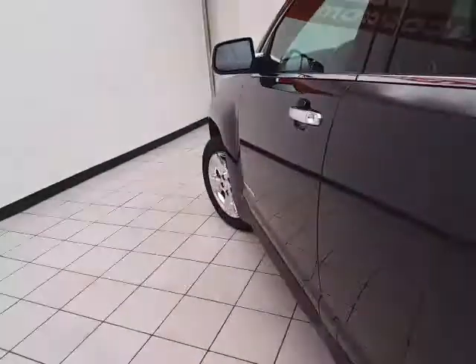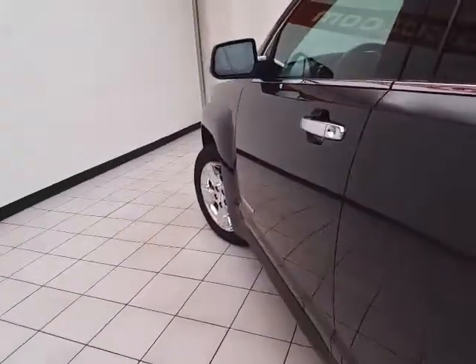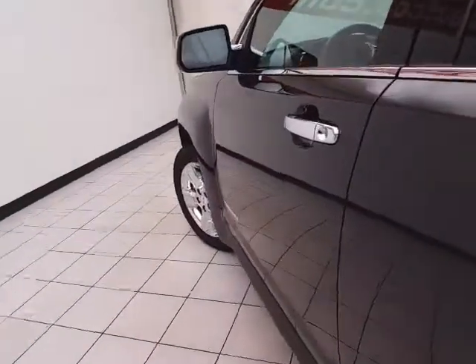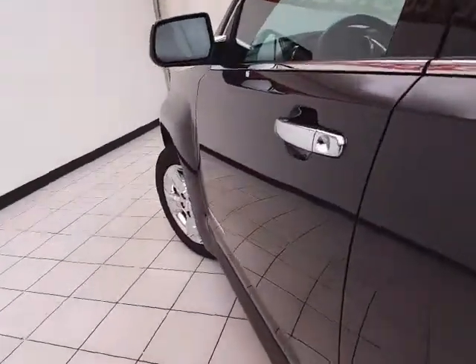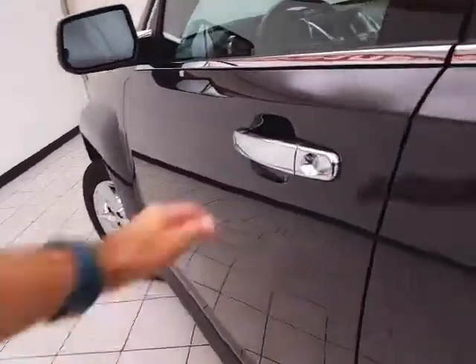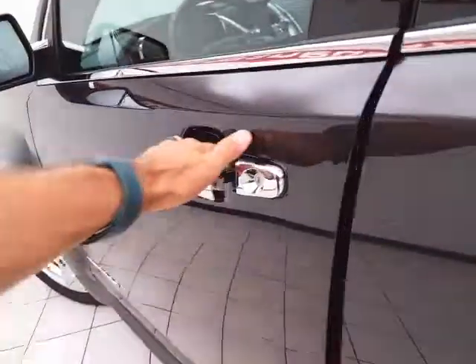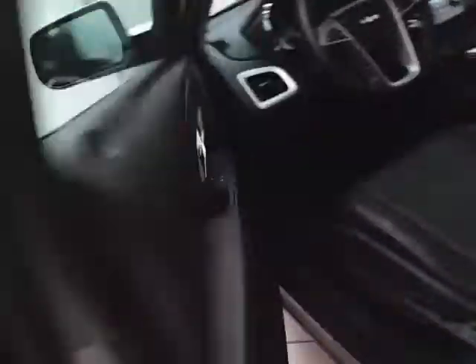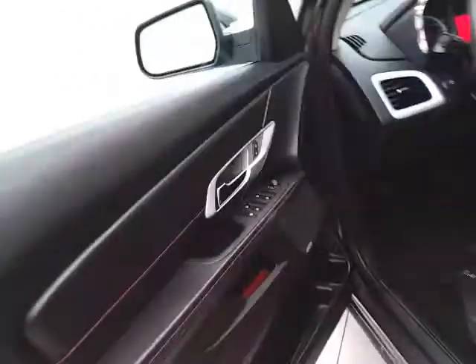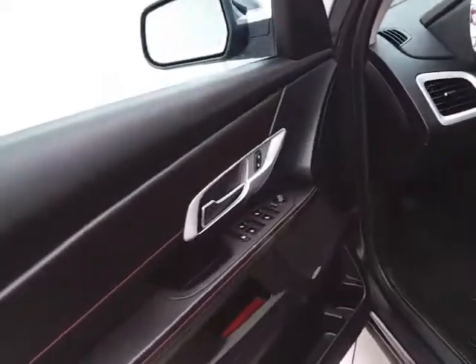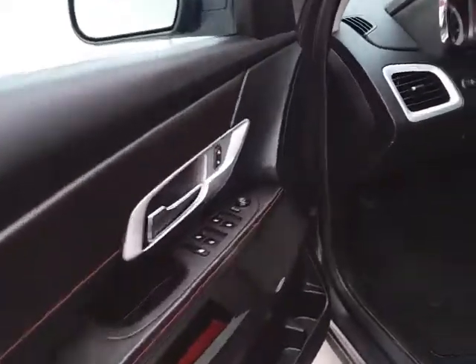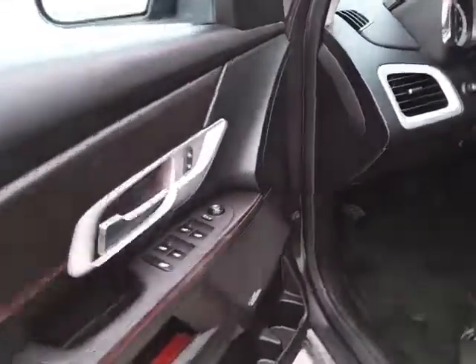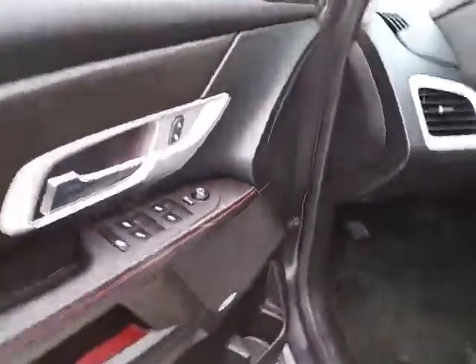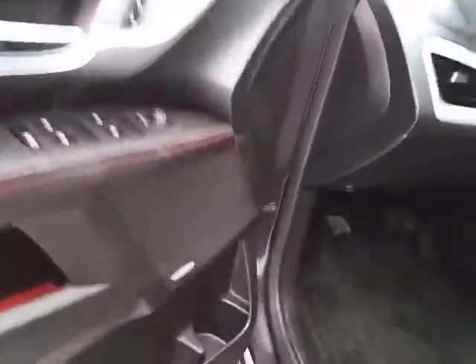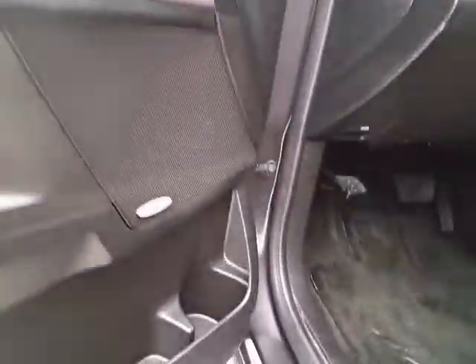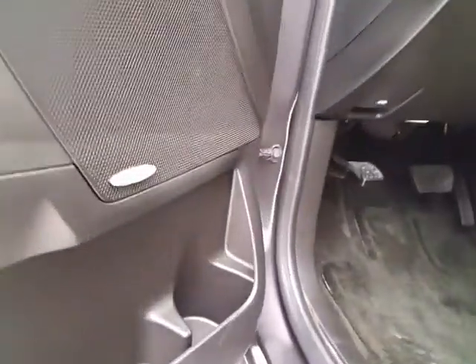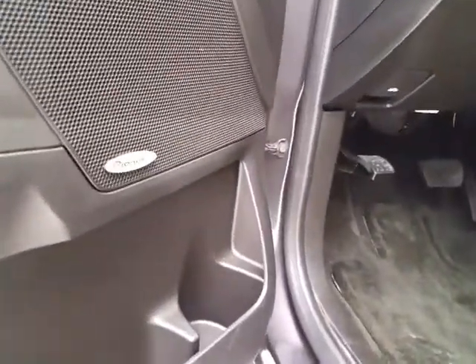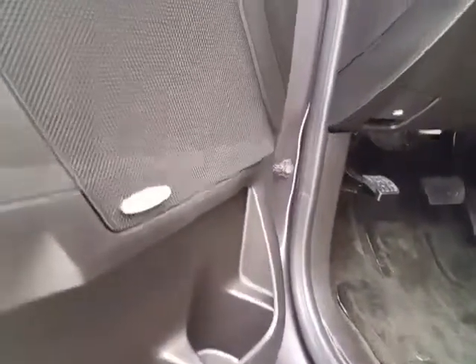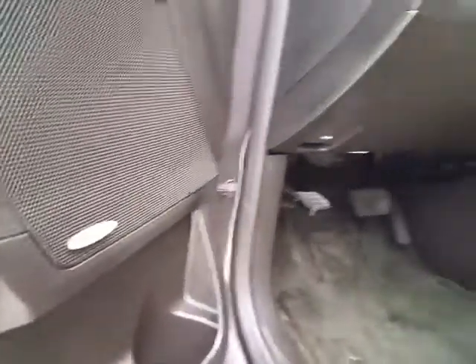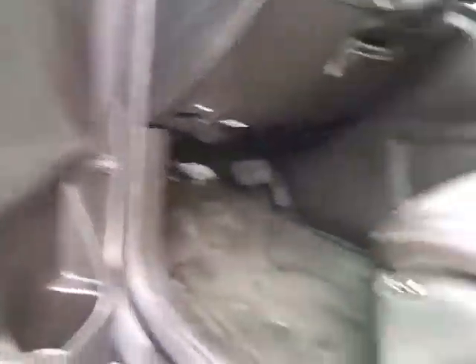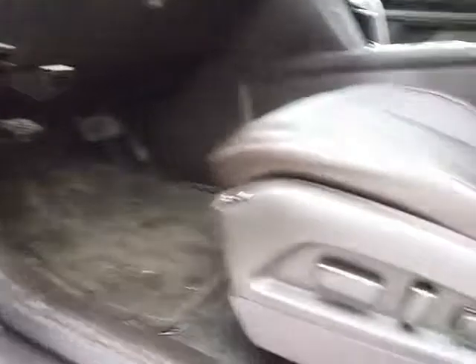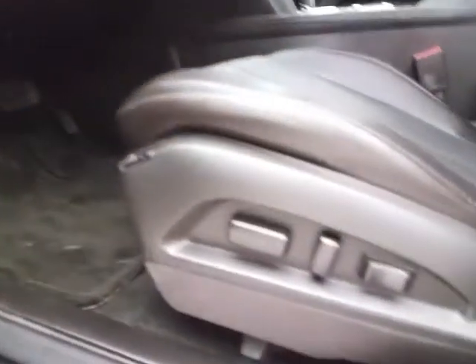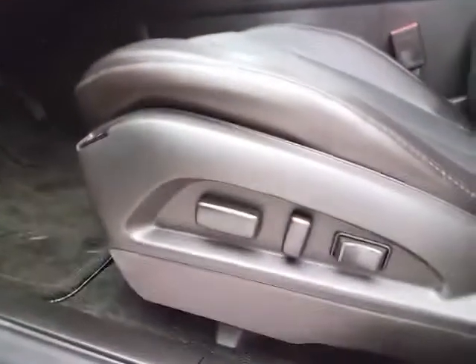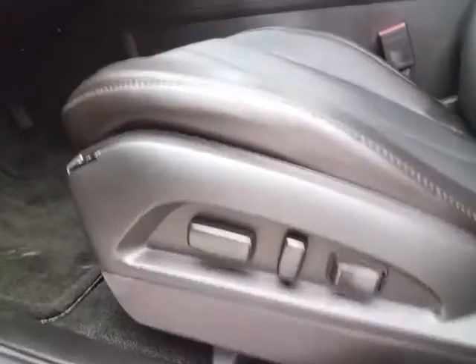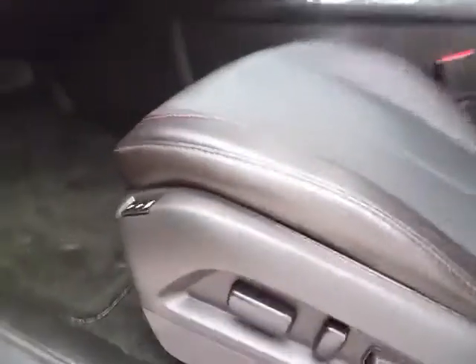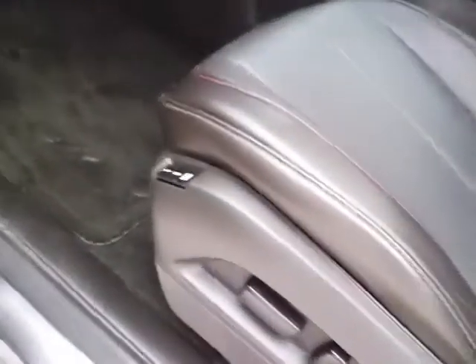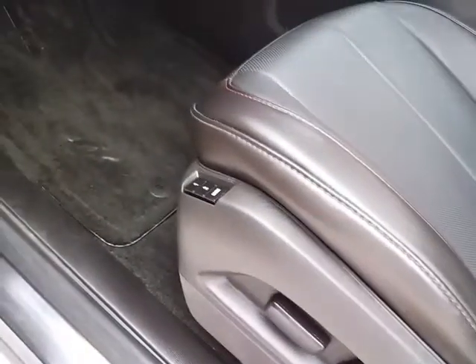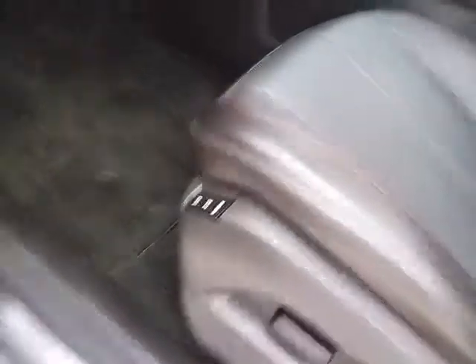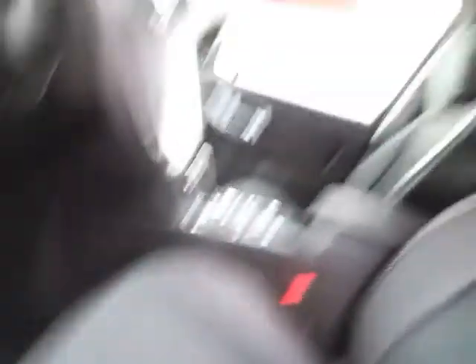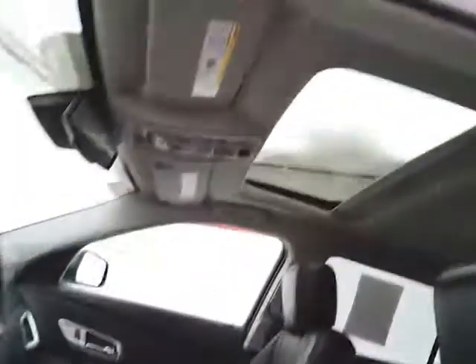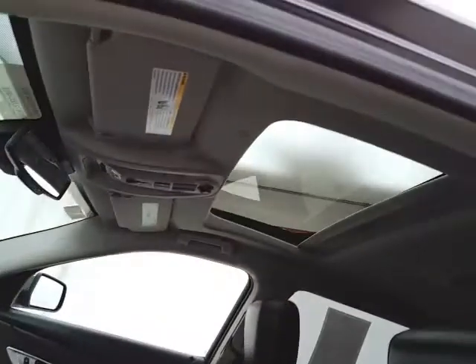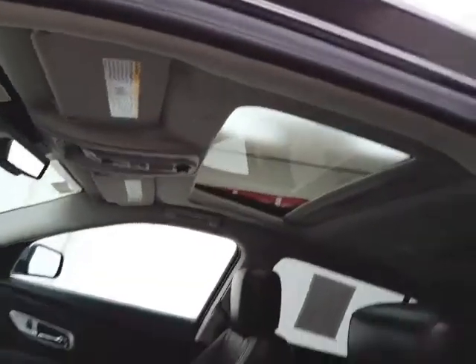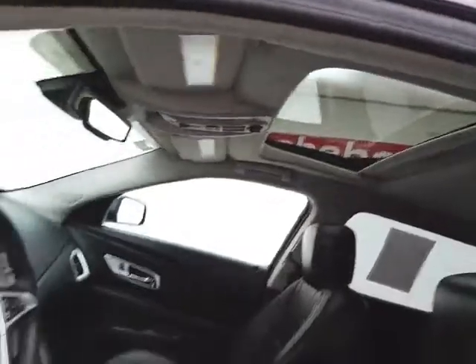This SLT has keyless entry with remote start, power windows, locks, and mirrors, an upgraded Pioneer sound system, power seat with memory settings for two drivers, and a power moonroof overhead.